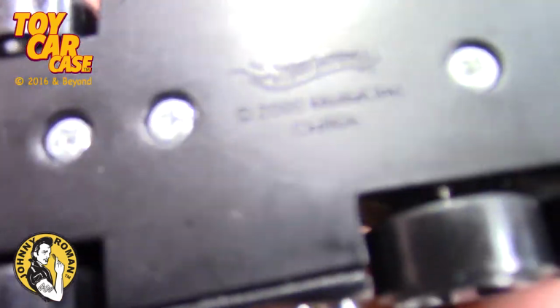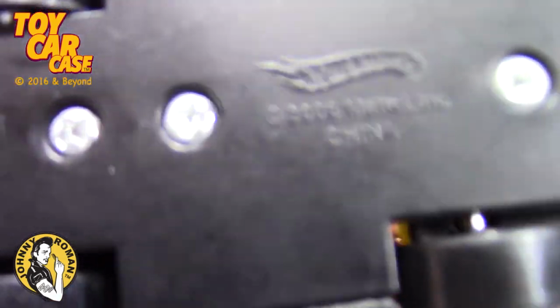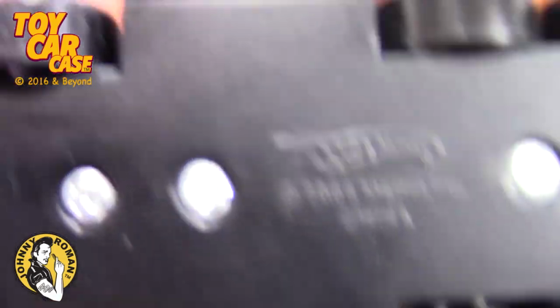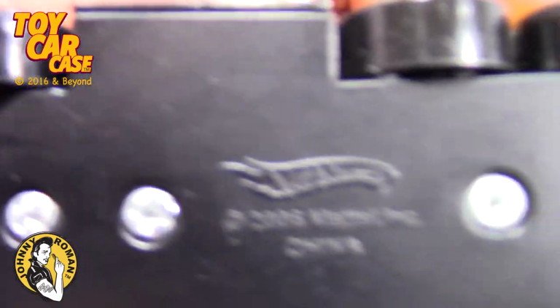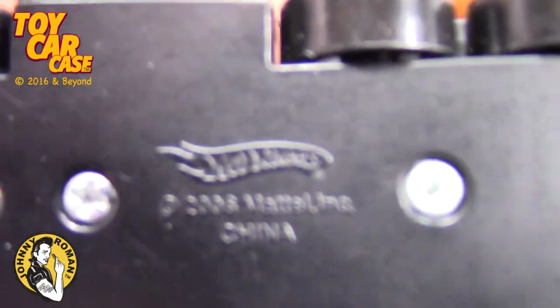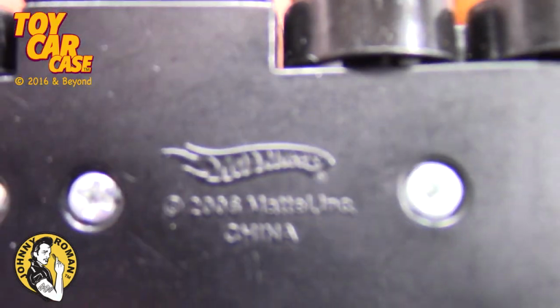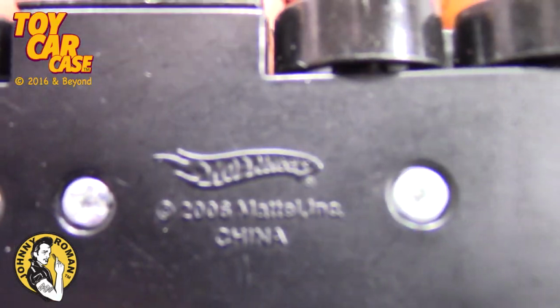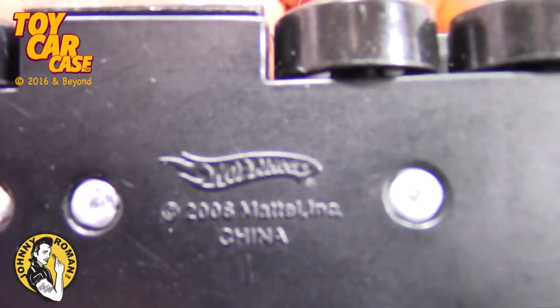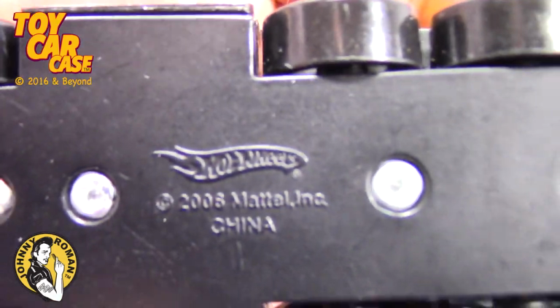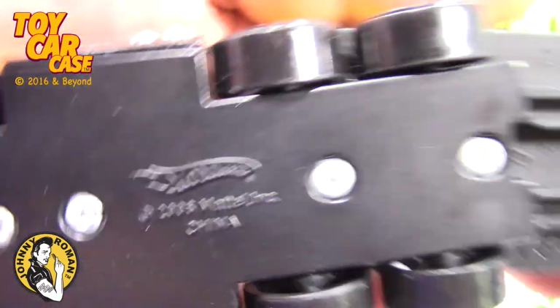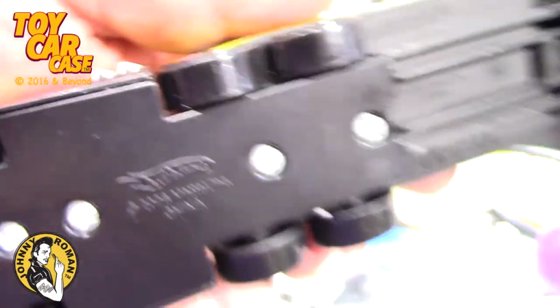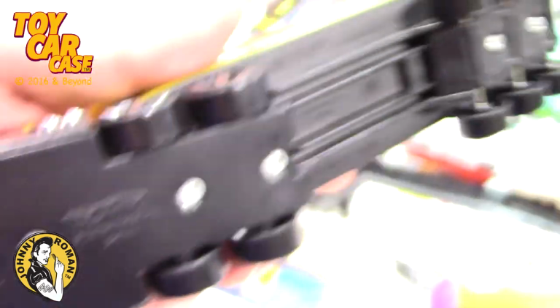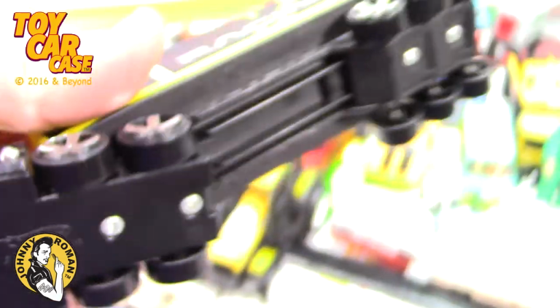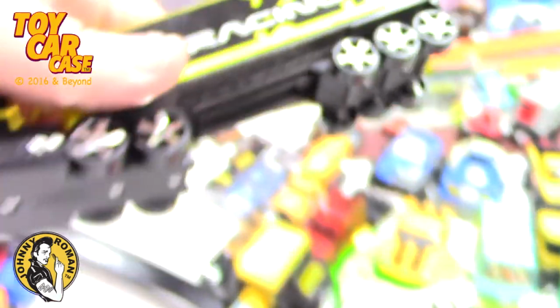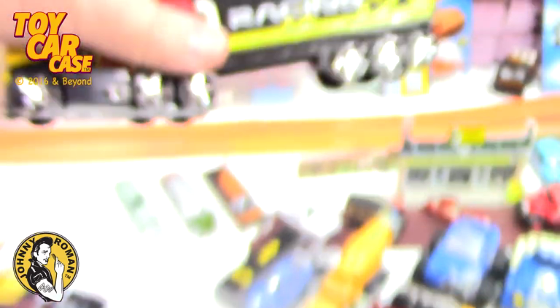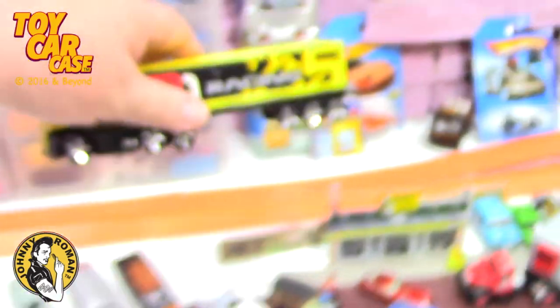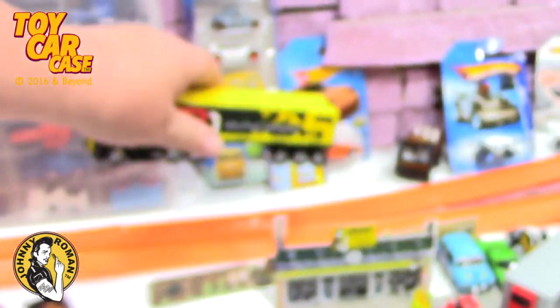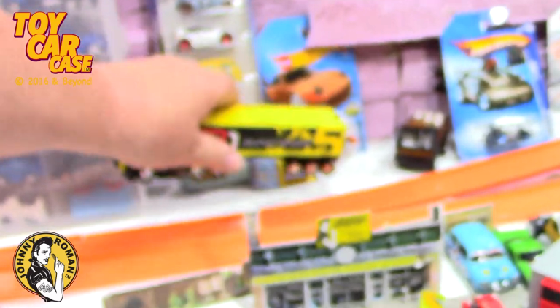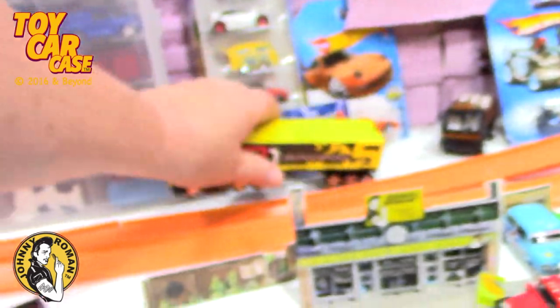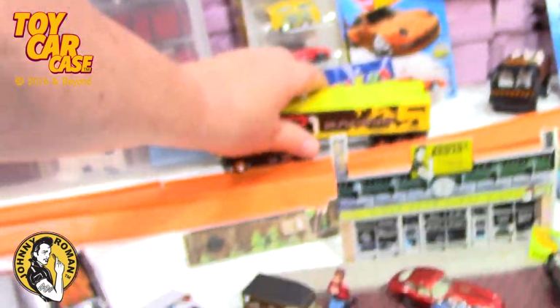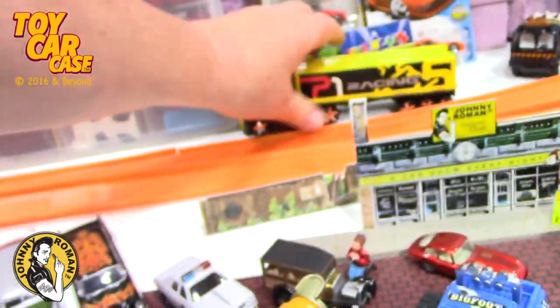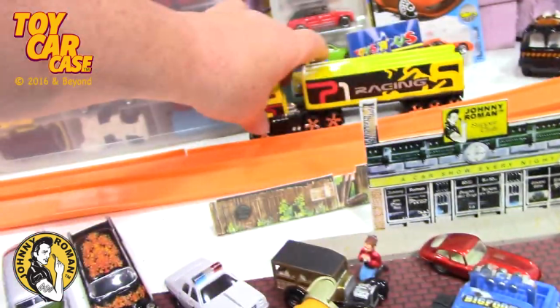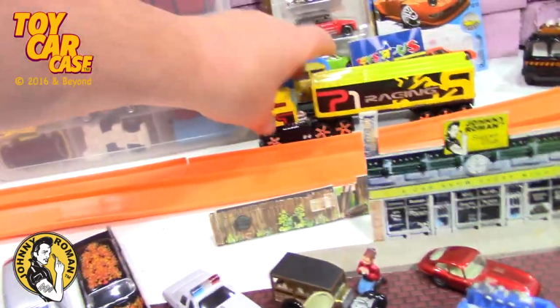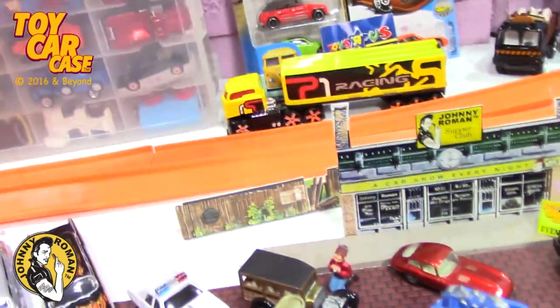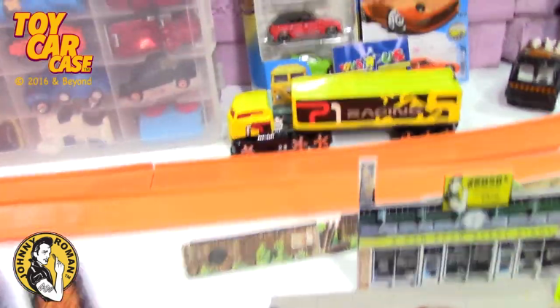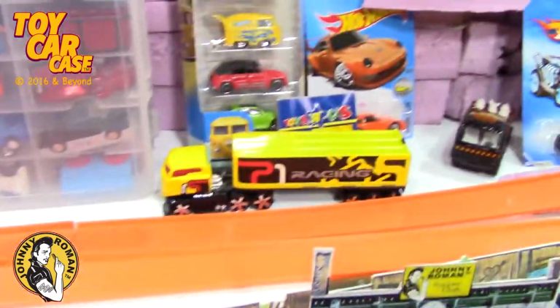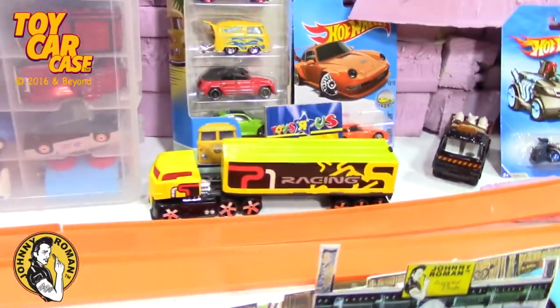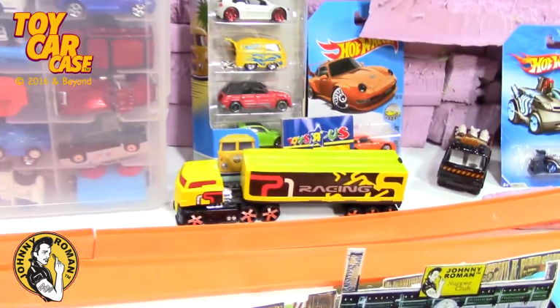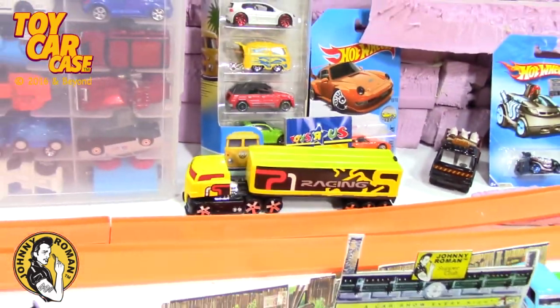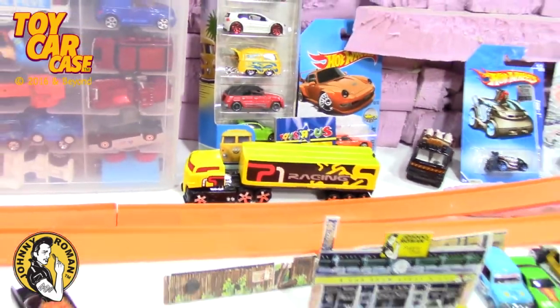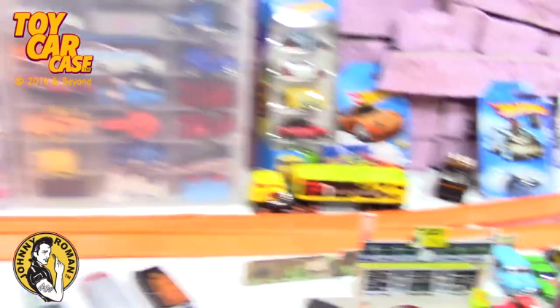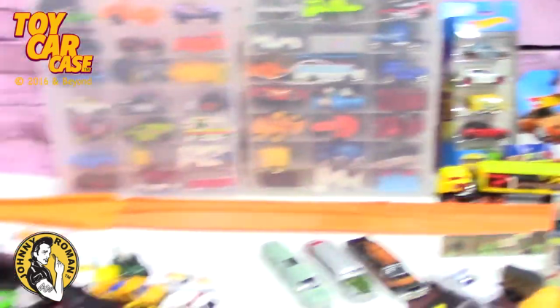Hot Wheels right there - yeah, I'm digging that one a lot. I'm going to put that one up here. Got the truck and trailer, so that's cool.